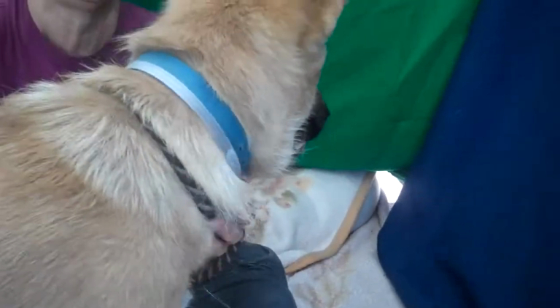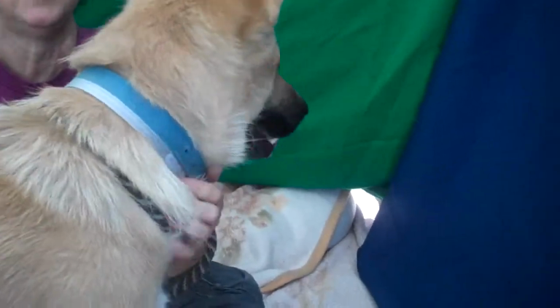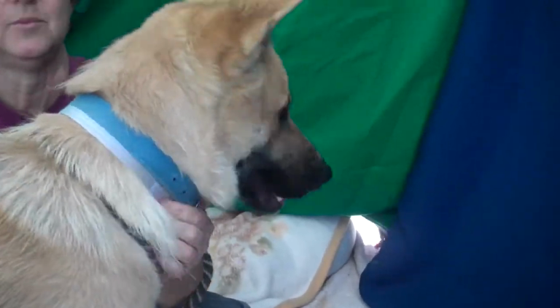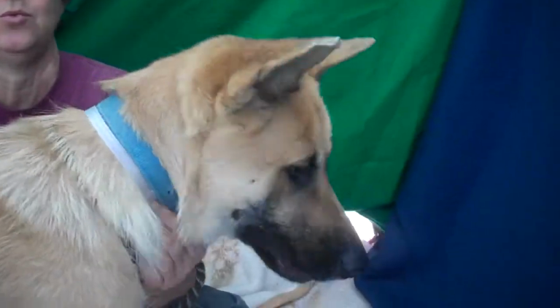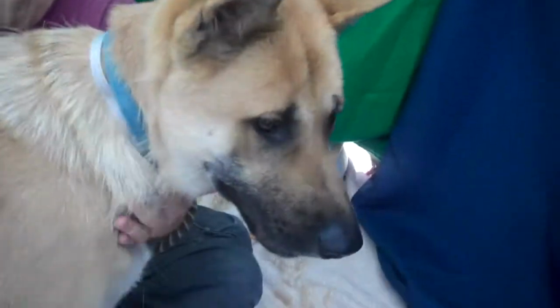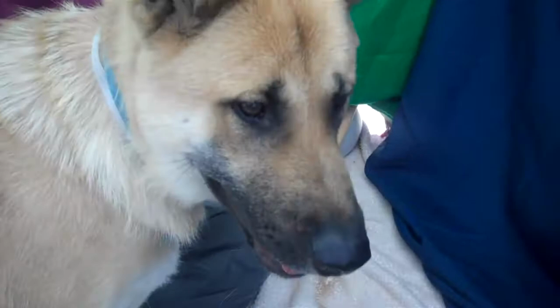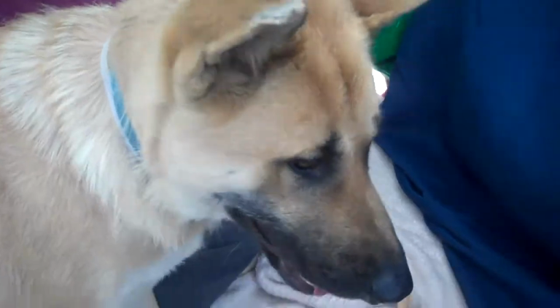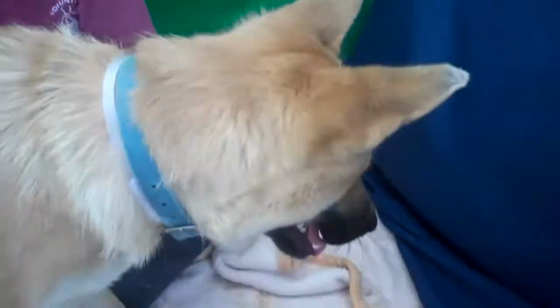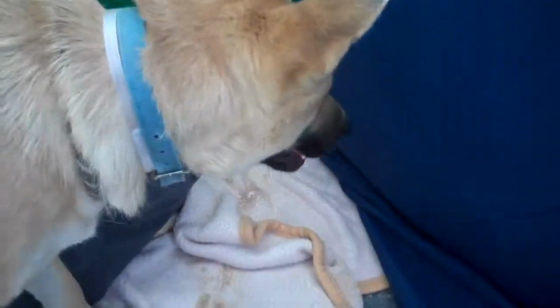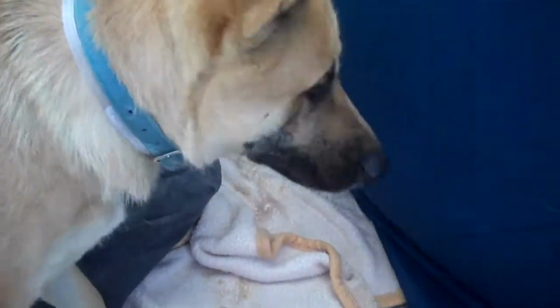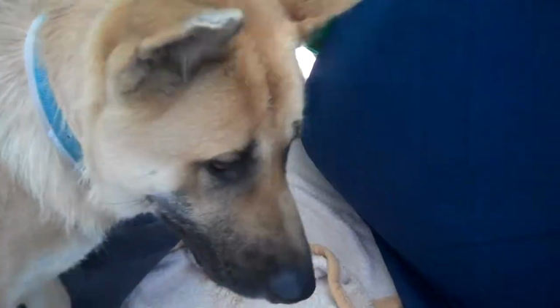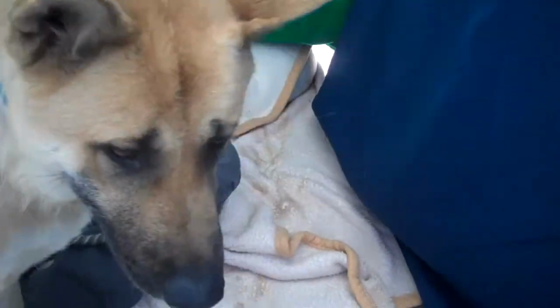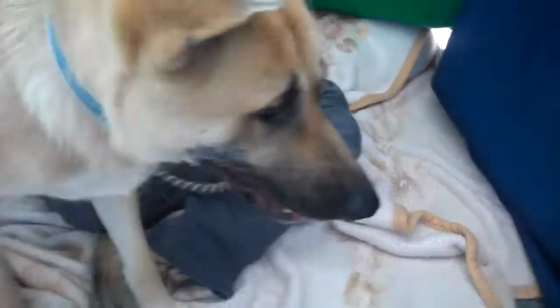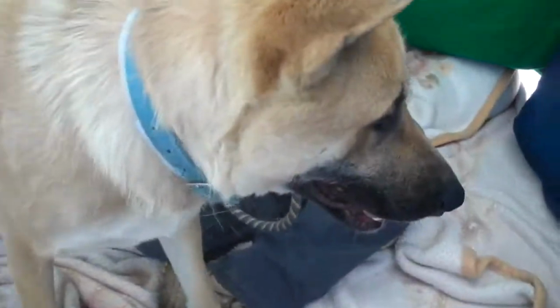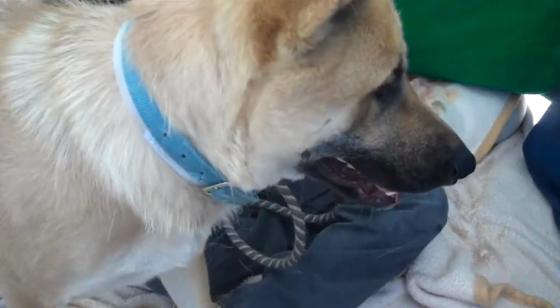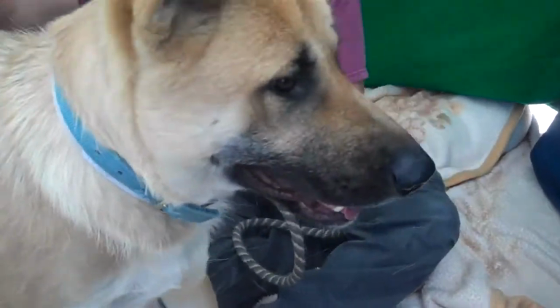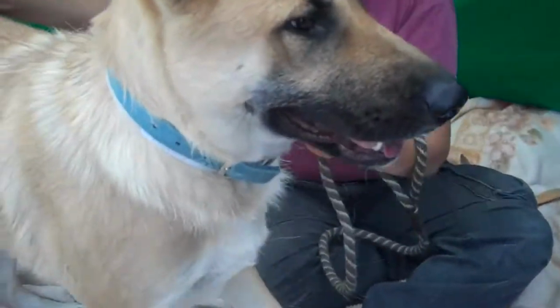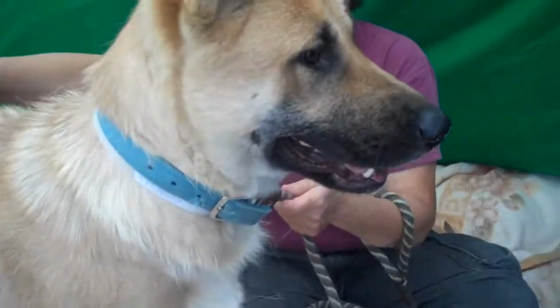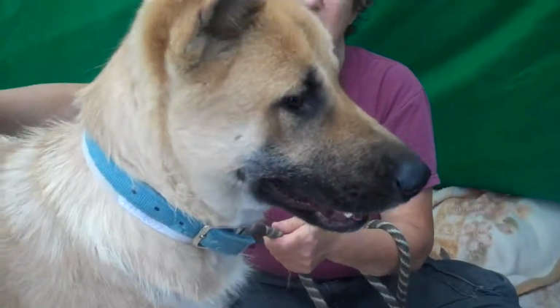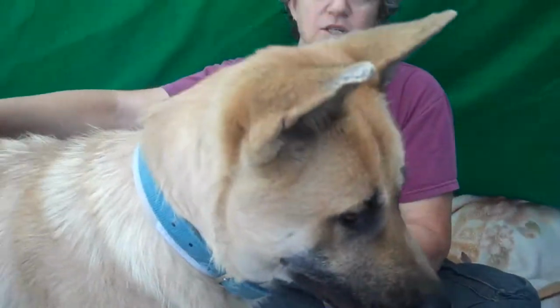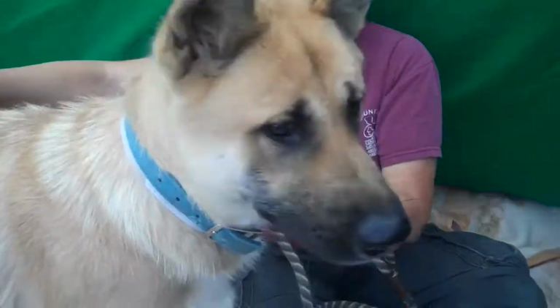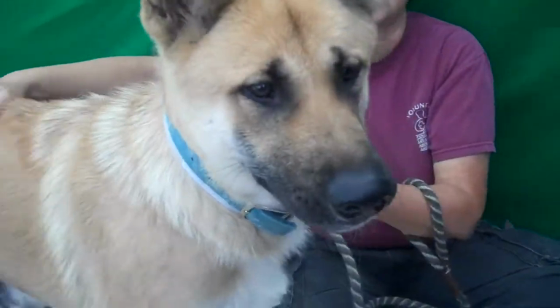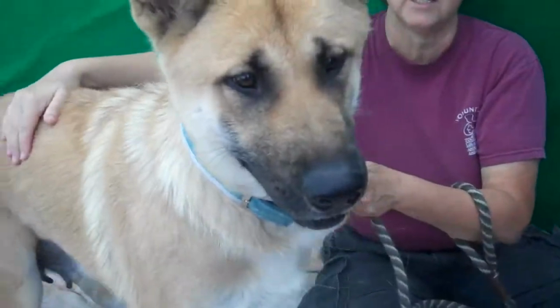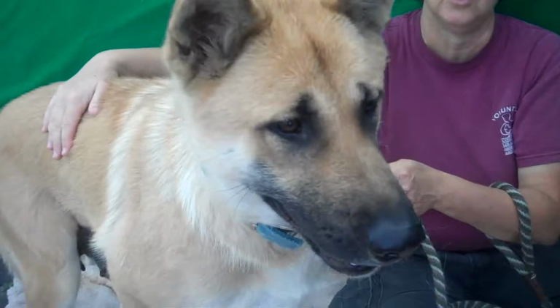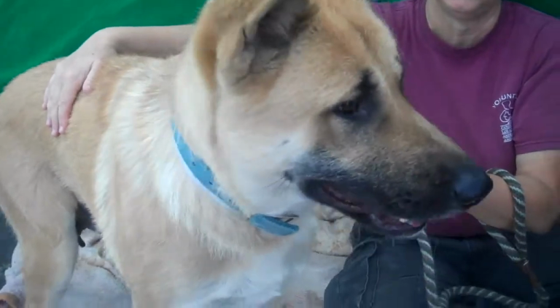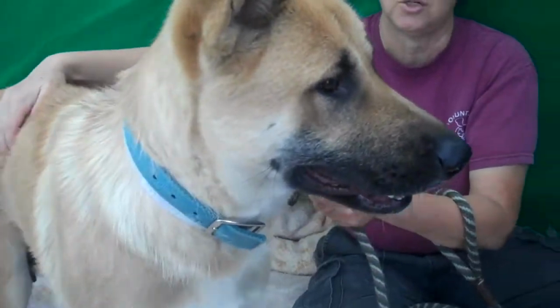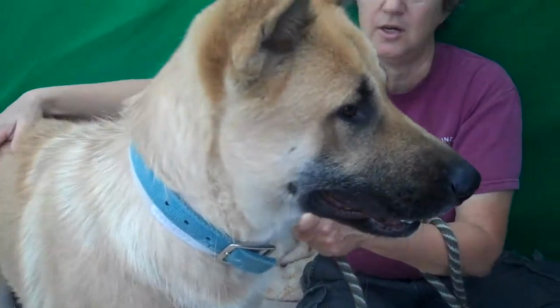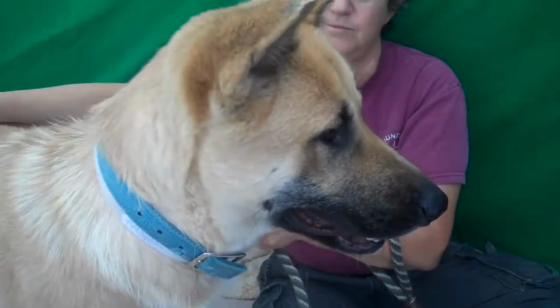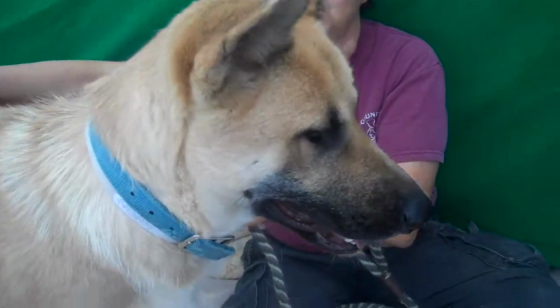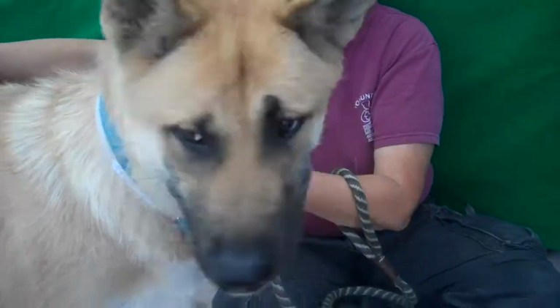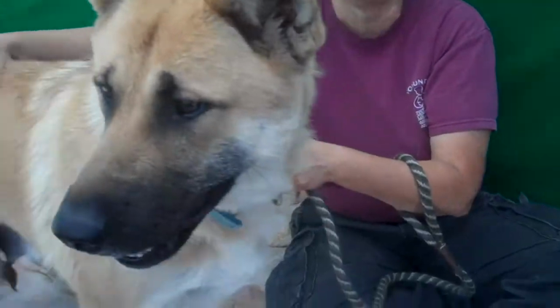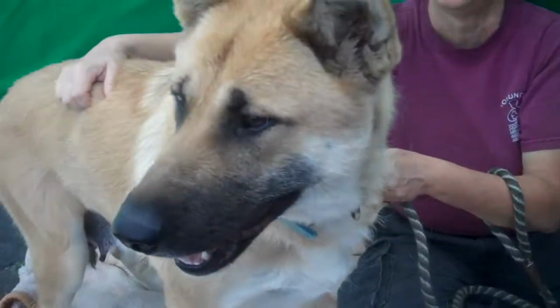She's going to make somebody a really great dog. She's a big girl, but like I said, she walks nicely on leash and she doesn't really pull.